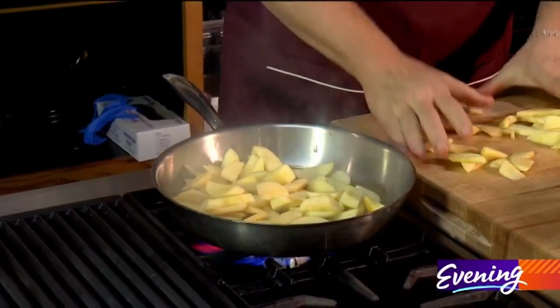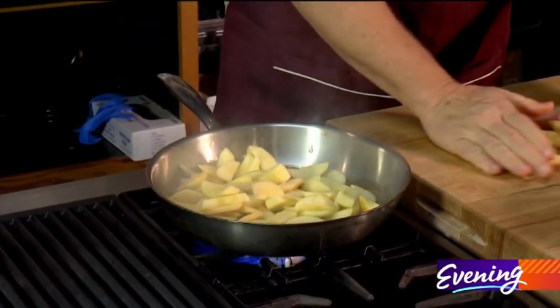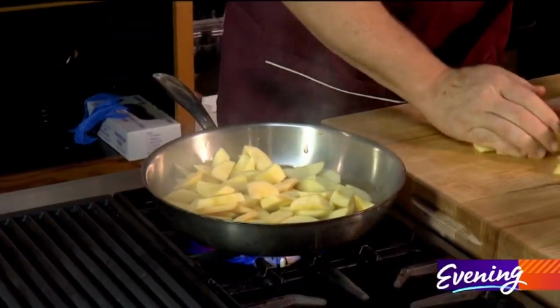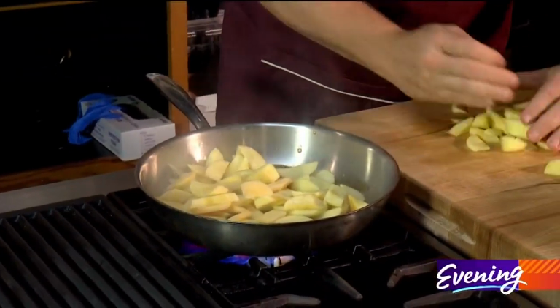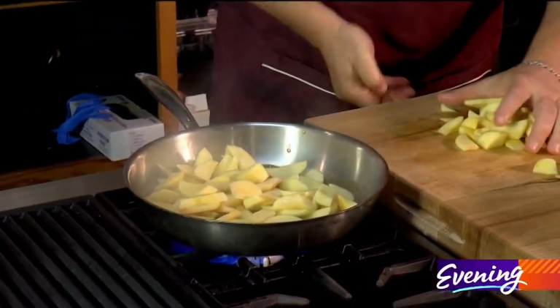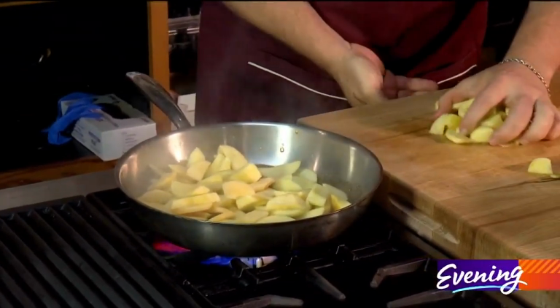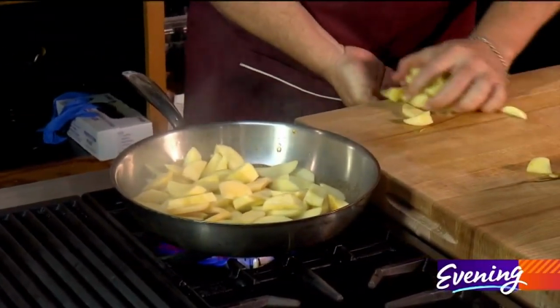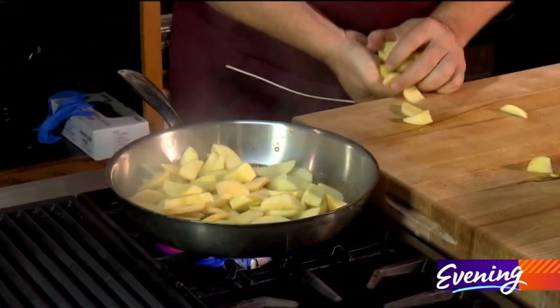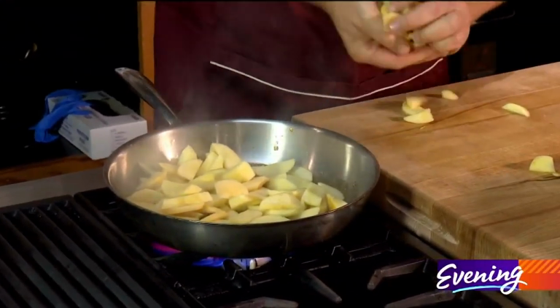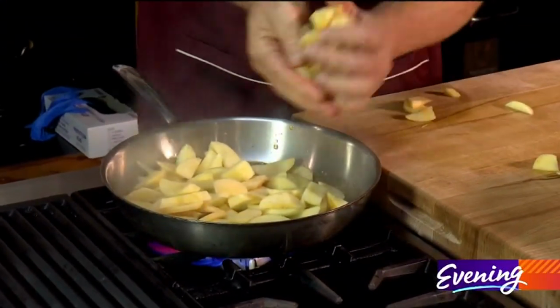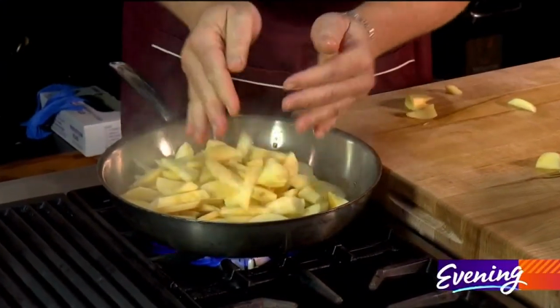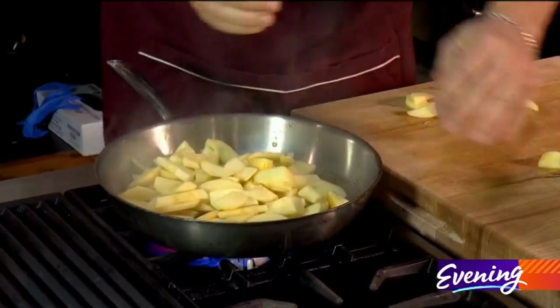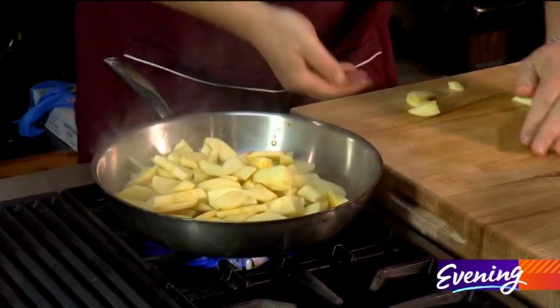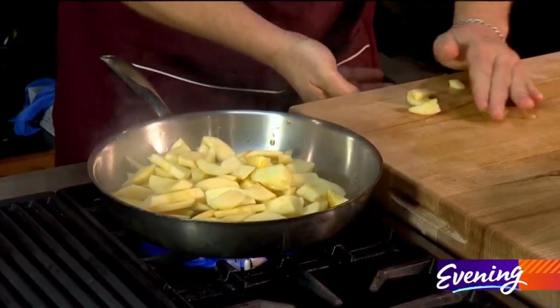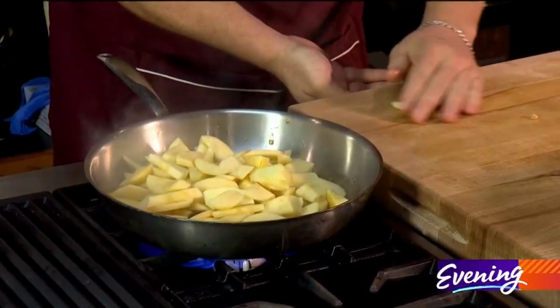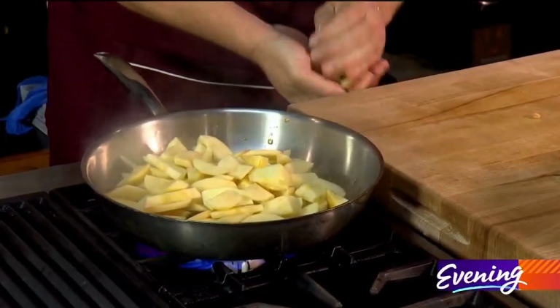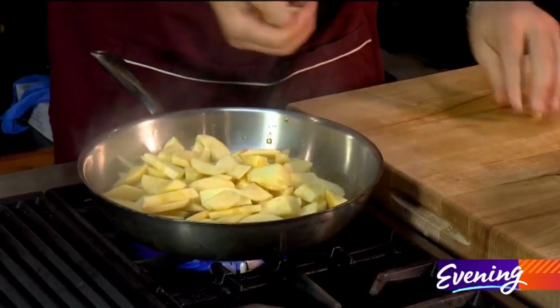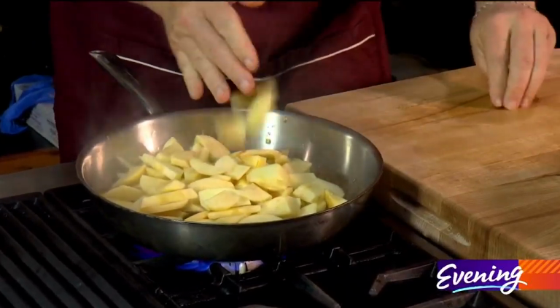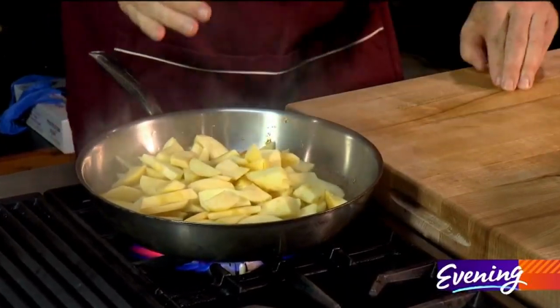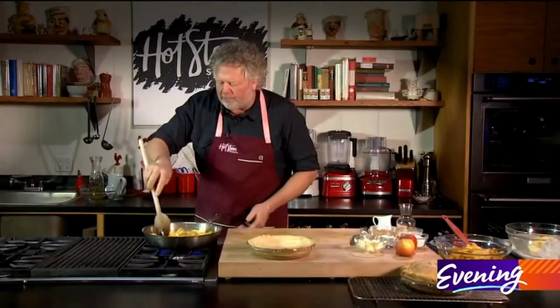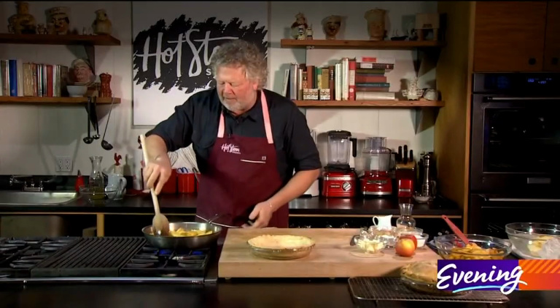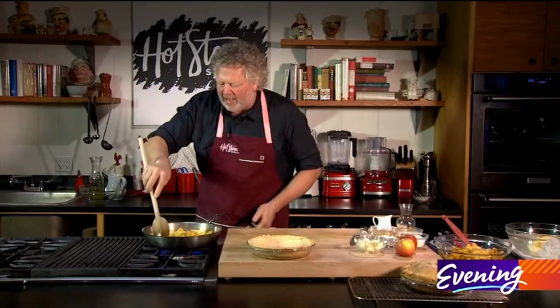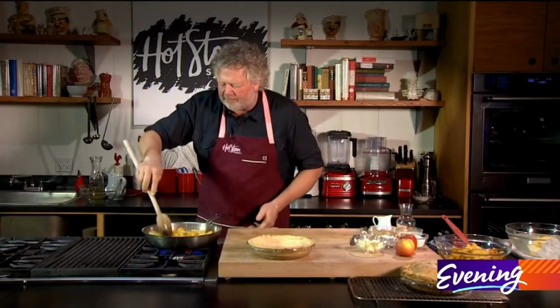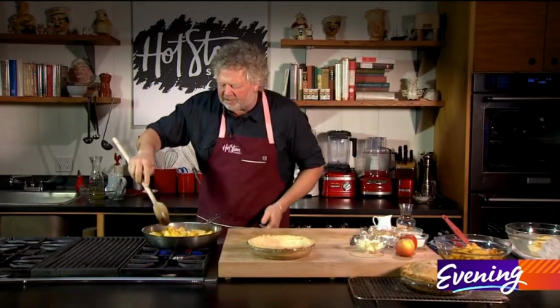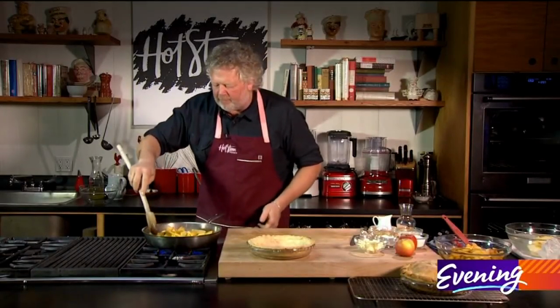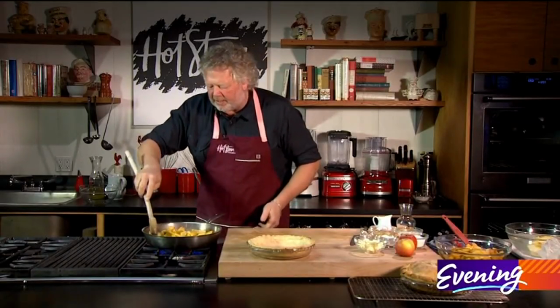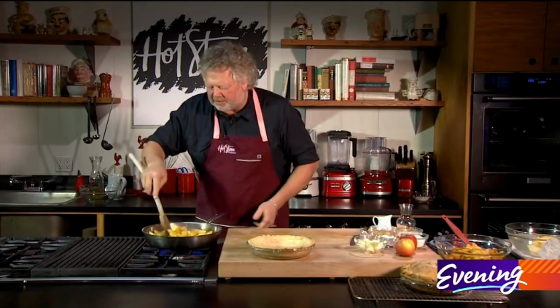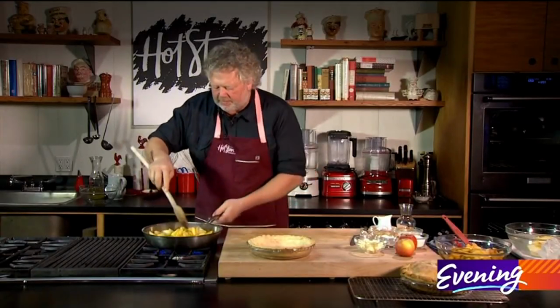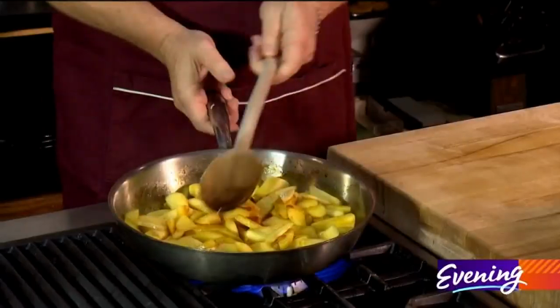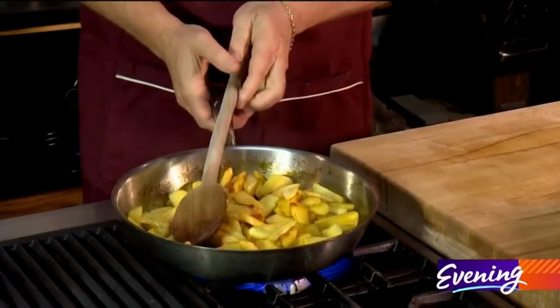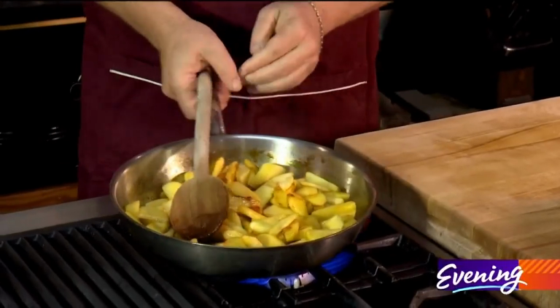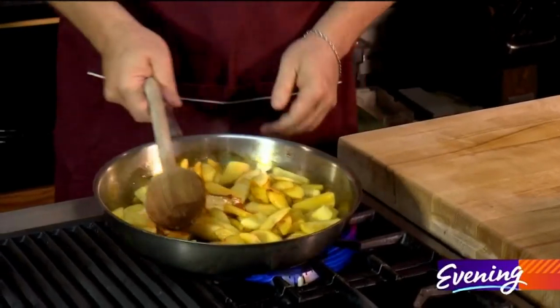Going to put our apples into our caramel. We're just going to let them cook for about five, six, seven minutes. I'm going to set that aside.